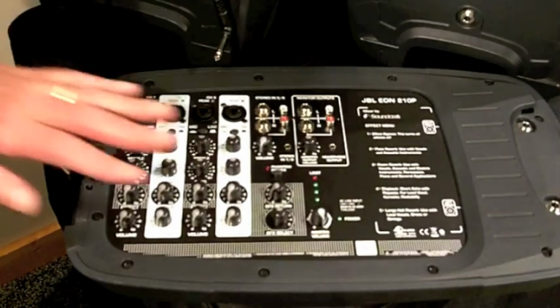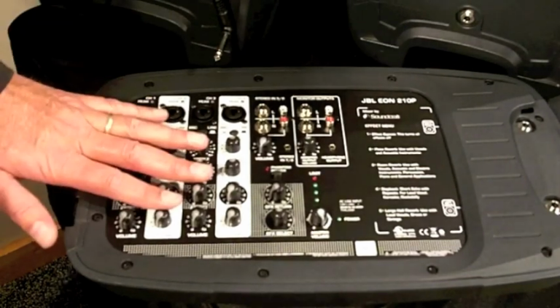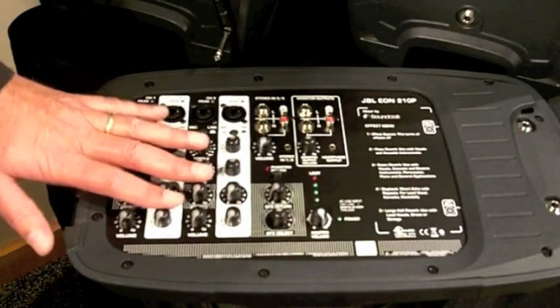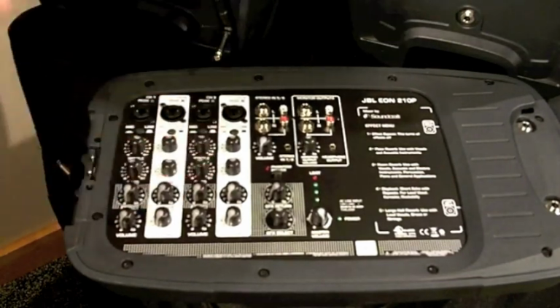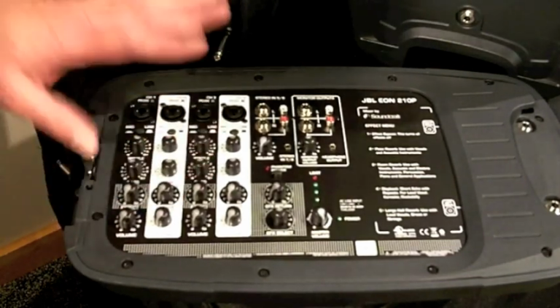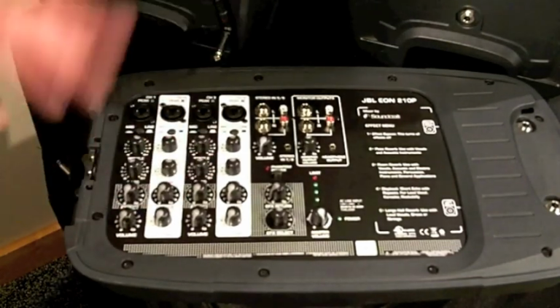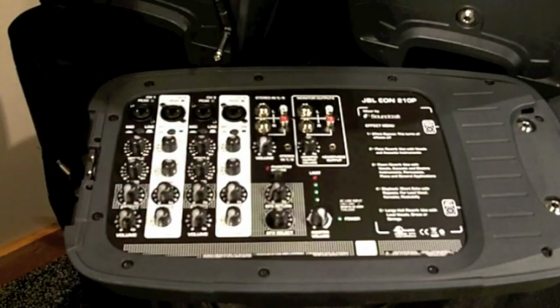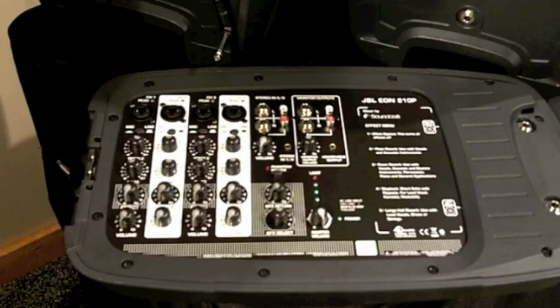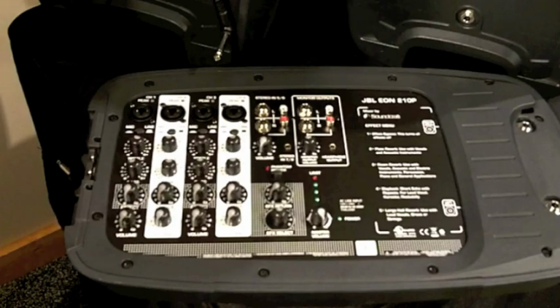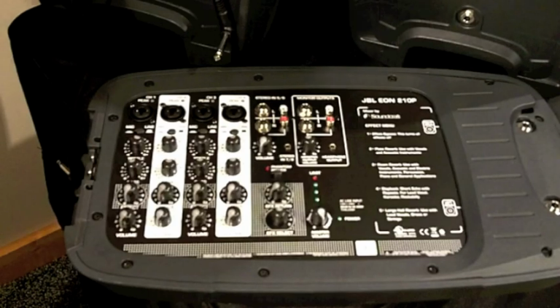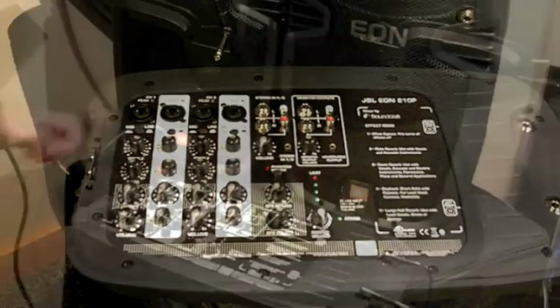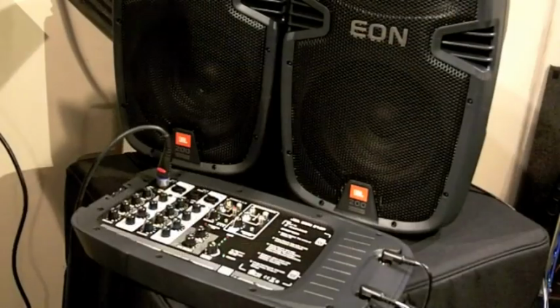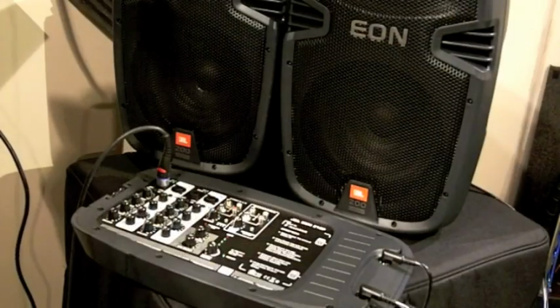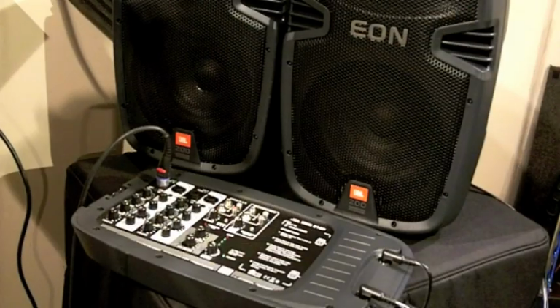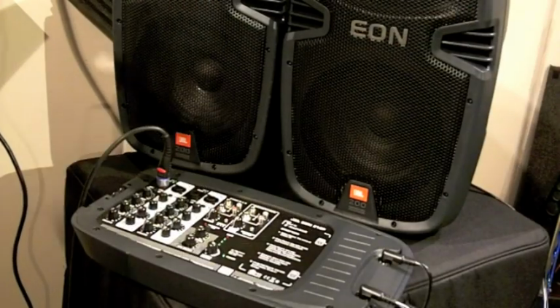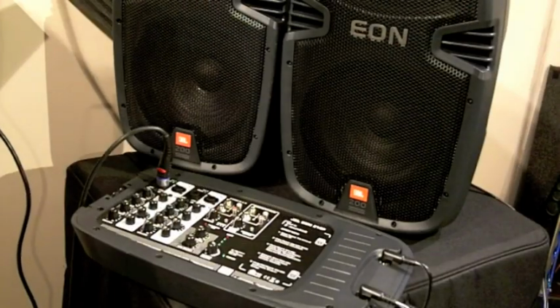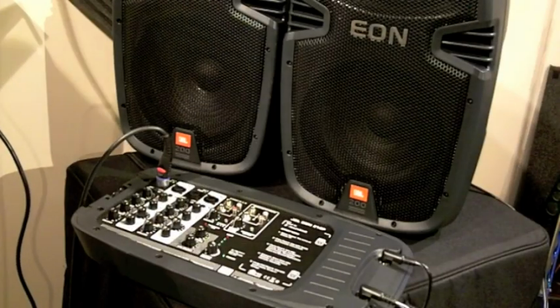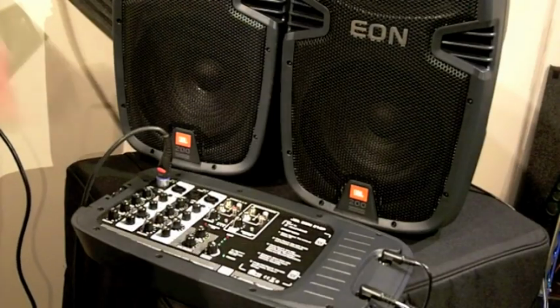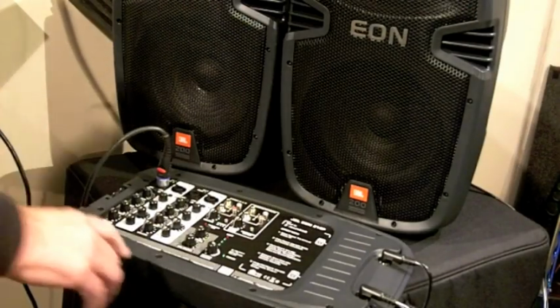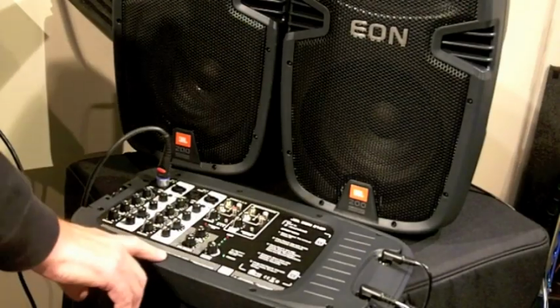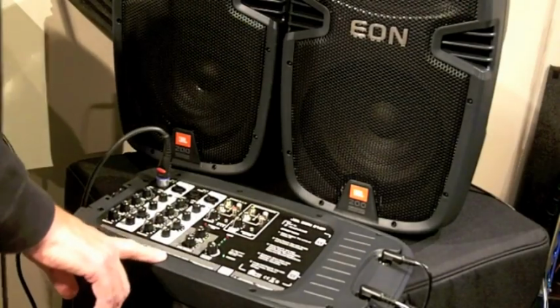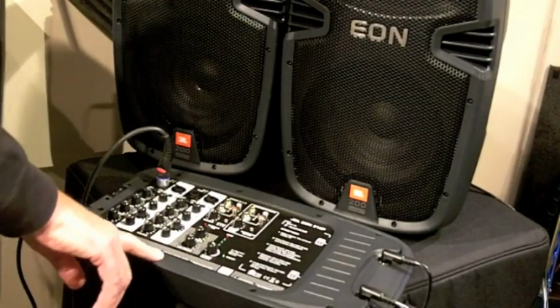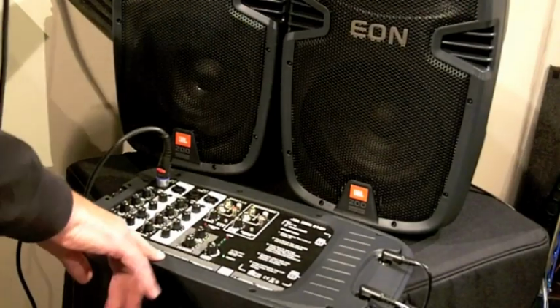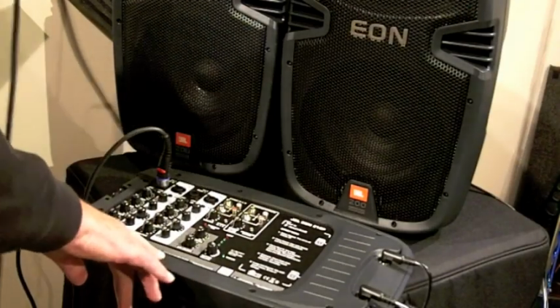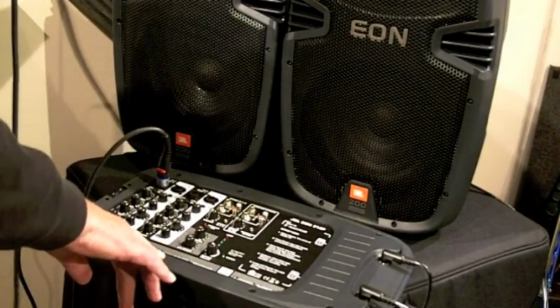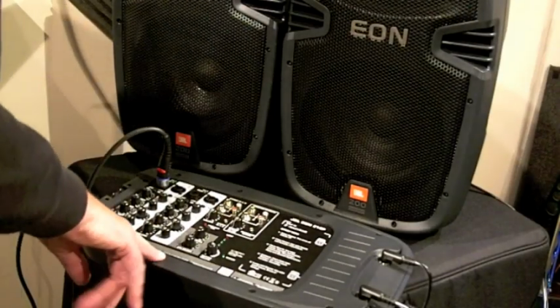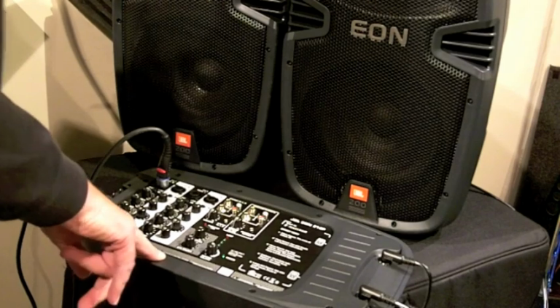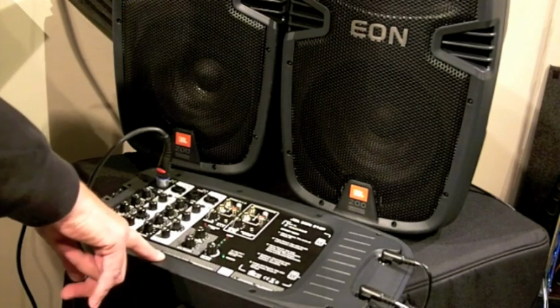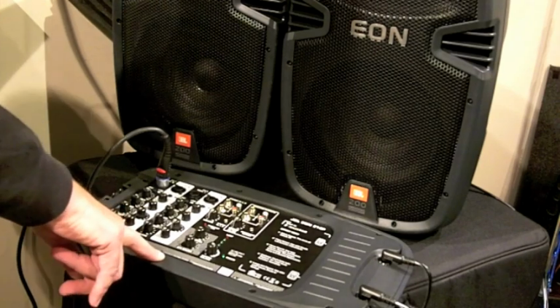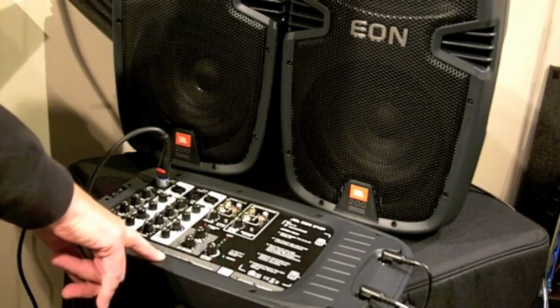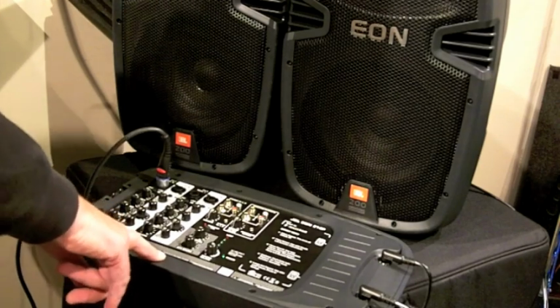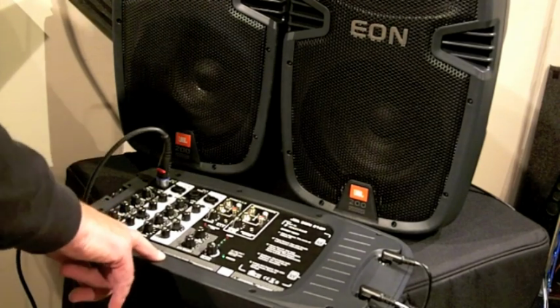Small mixer, but it's got a lot of features and a lot of functionality. The one thing I would like to show you is the different effects that this is capable of, the JBL EON 210P.